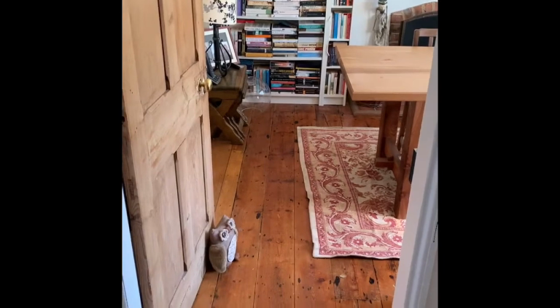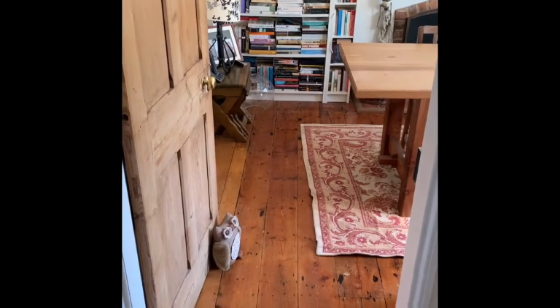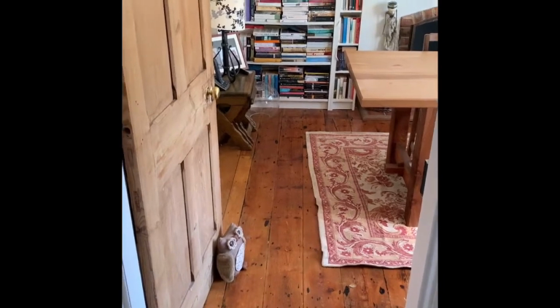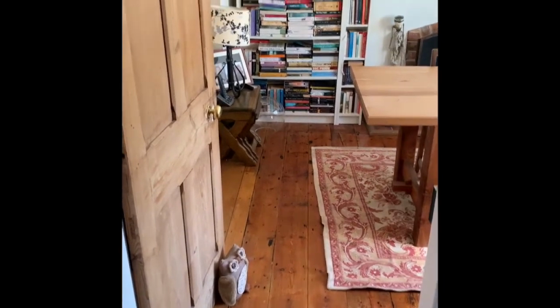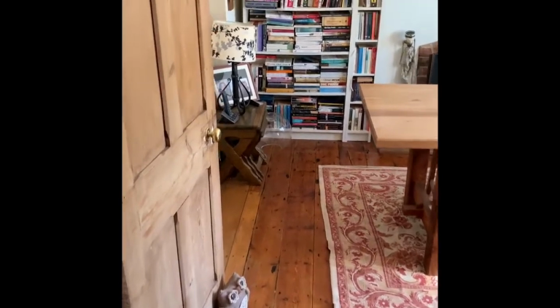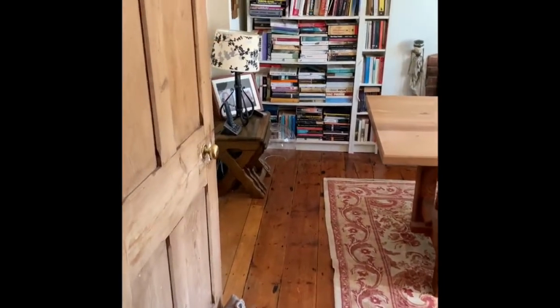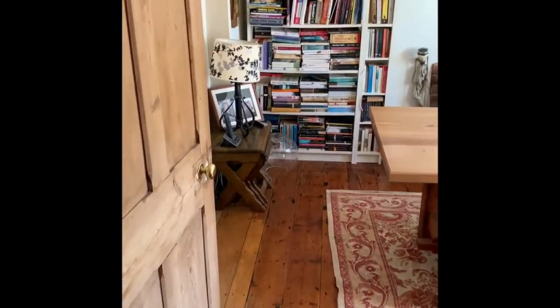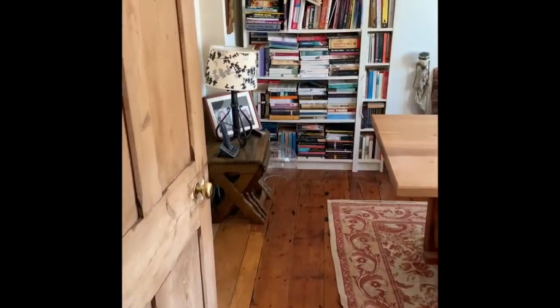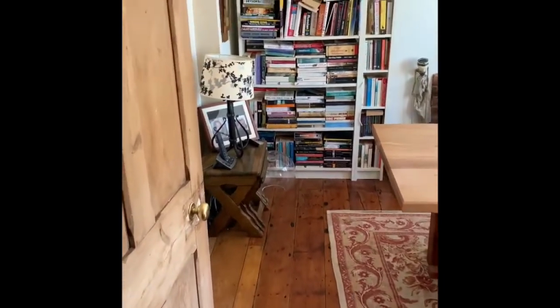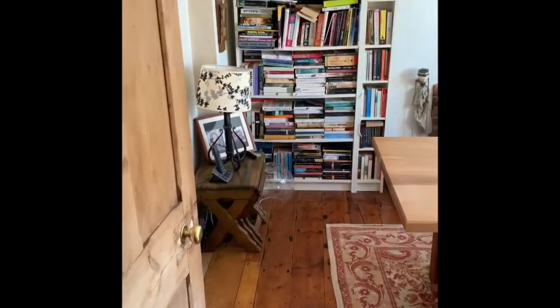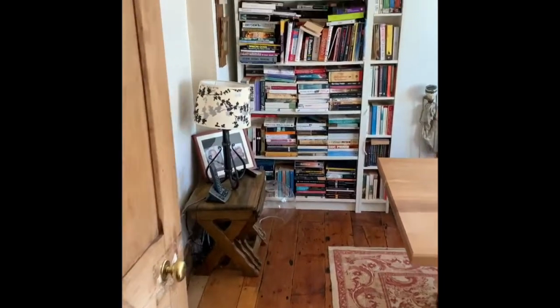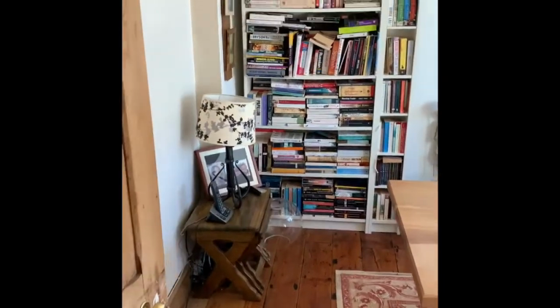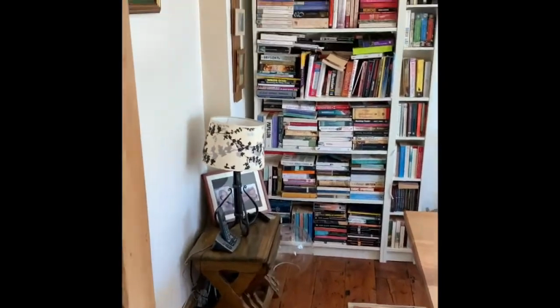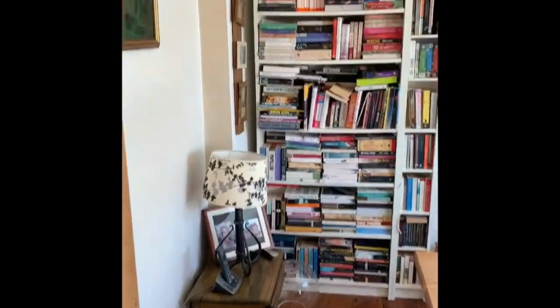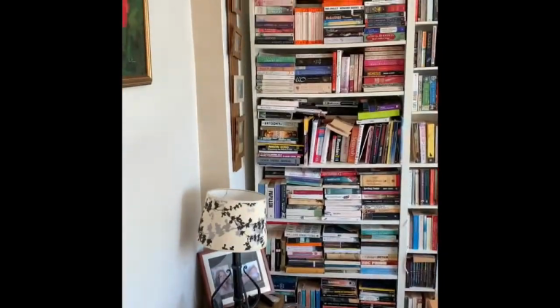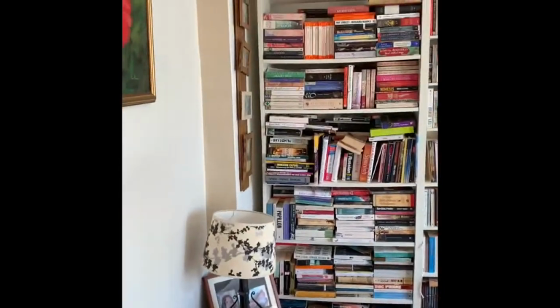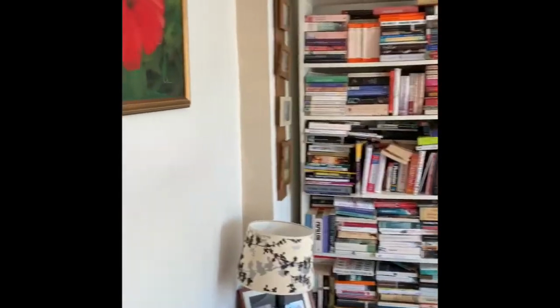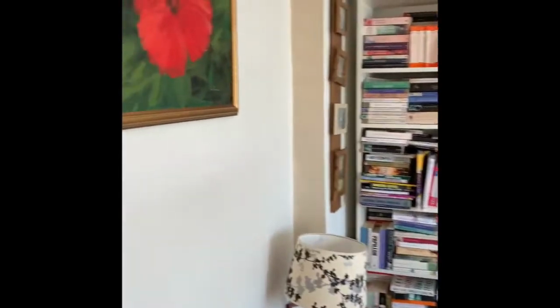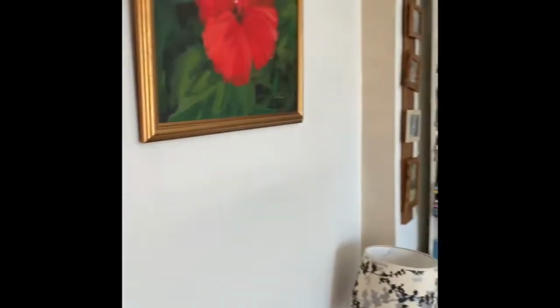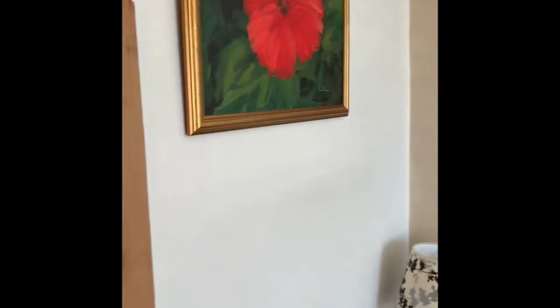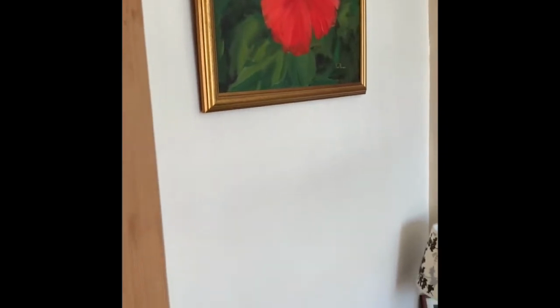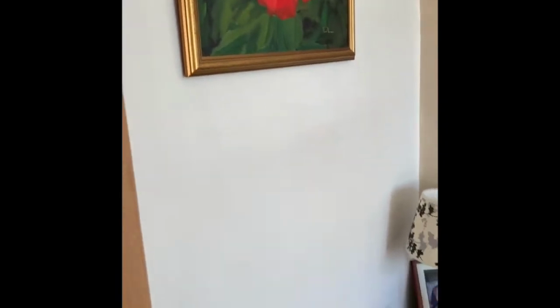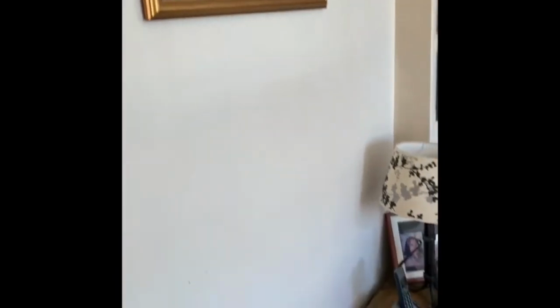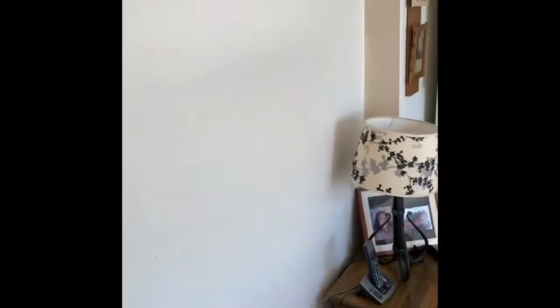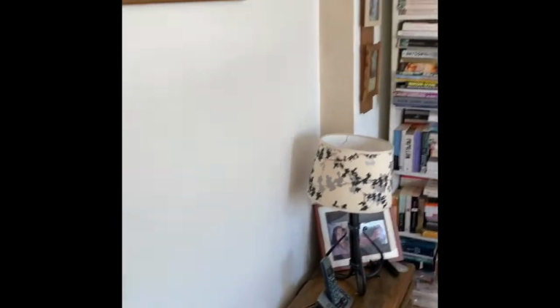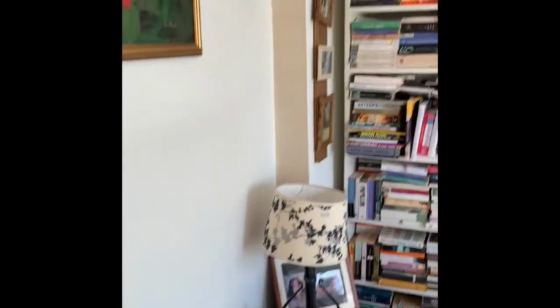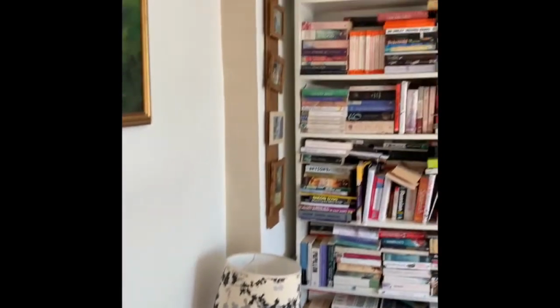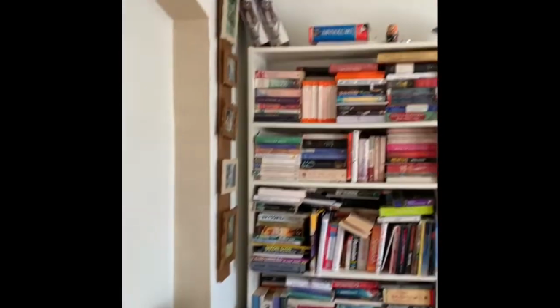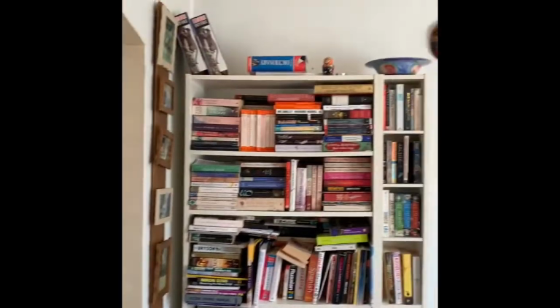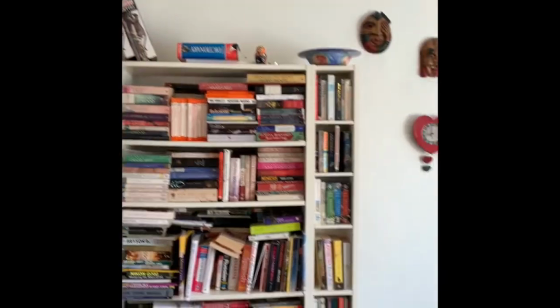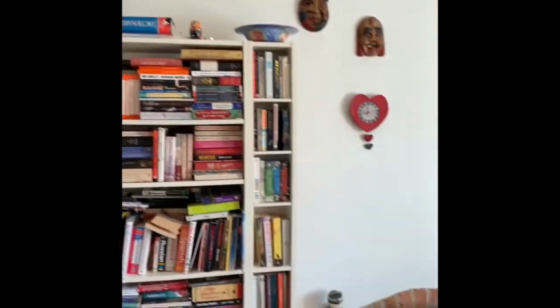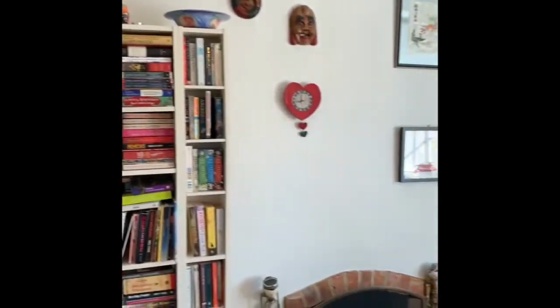The property has new windows to the front and has period features to include fireplaces and original window shutters.